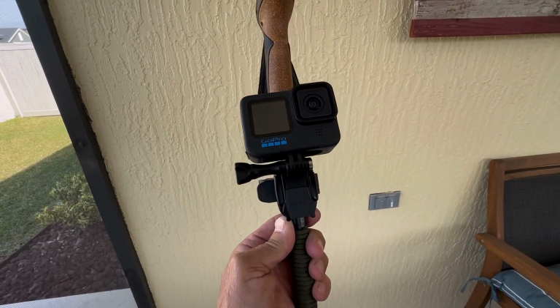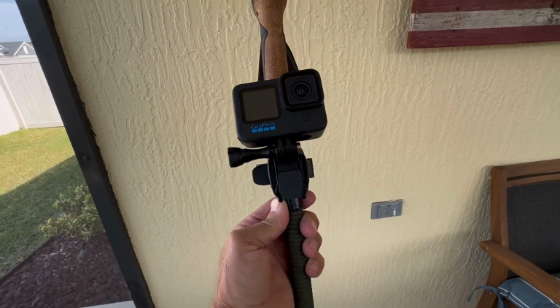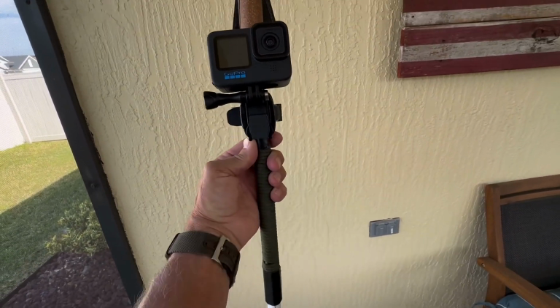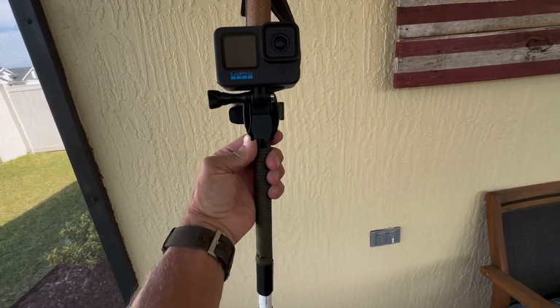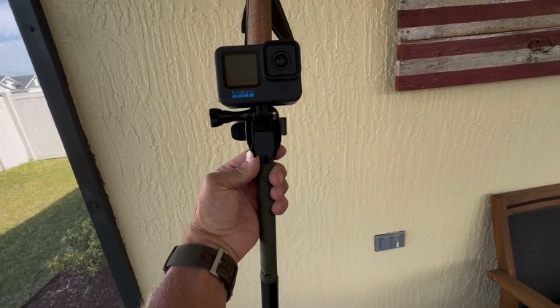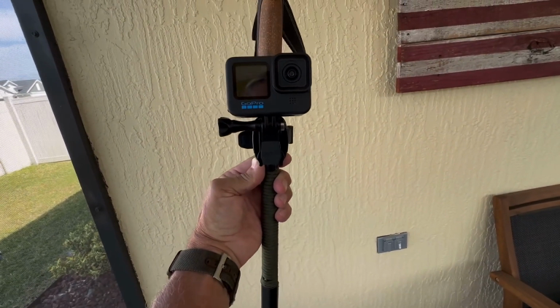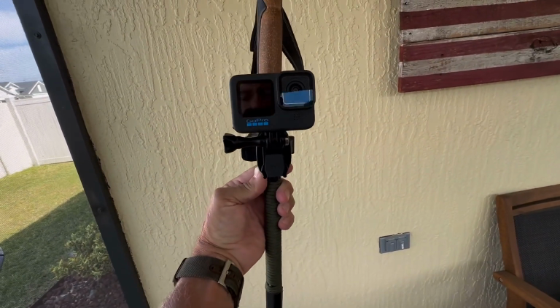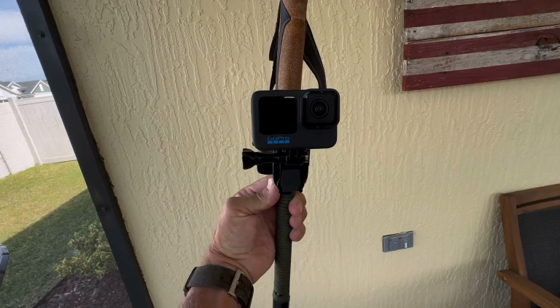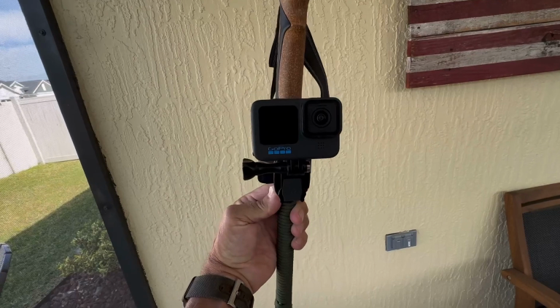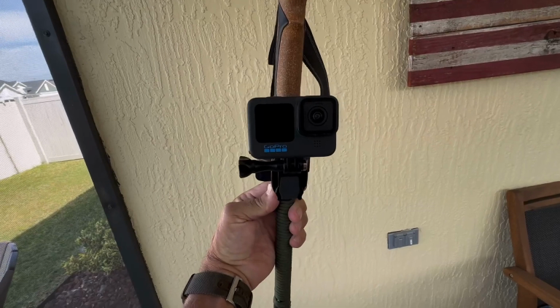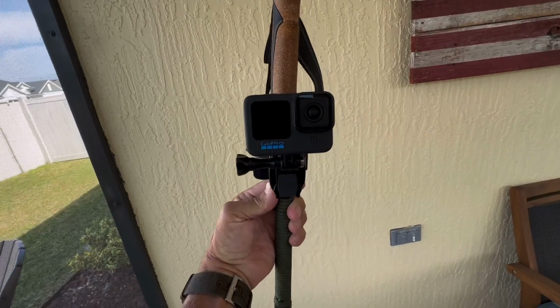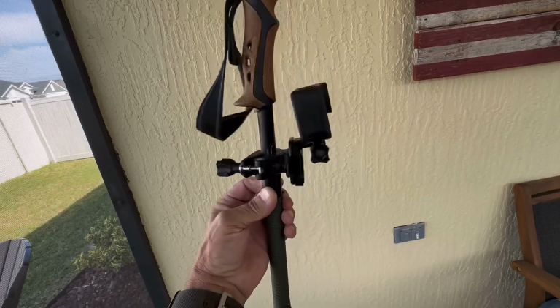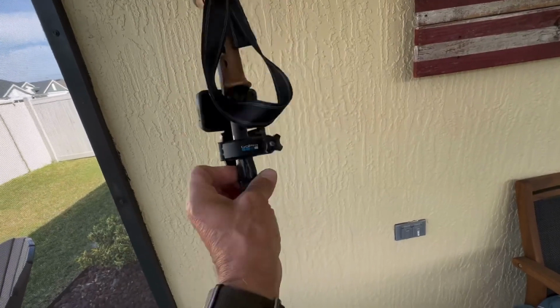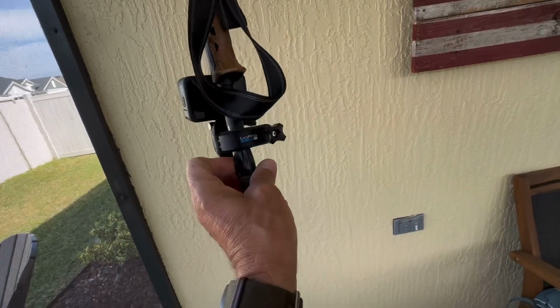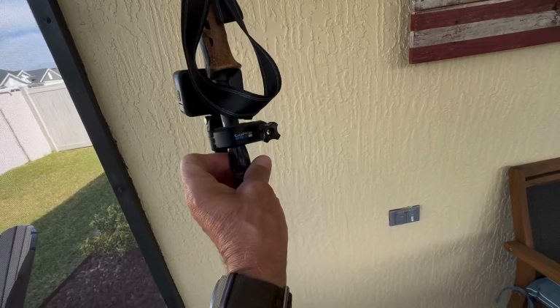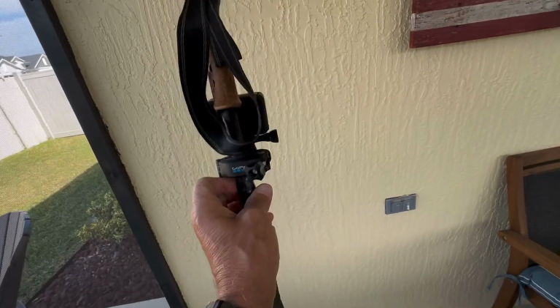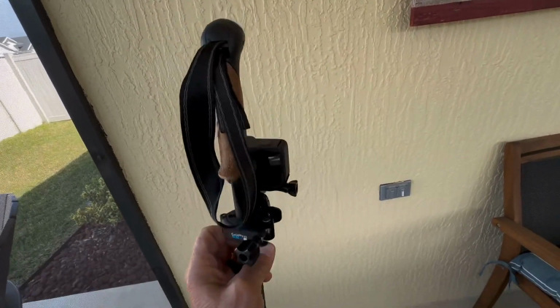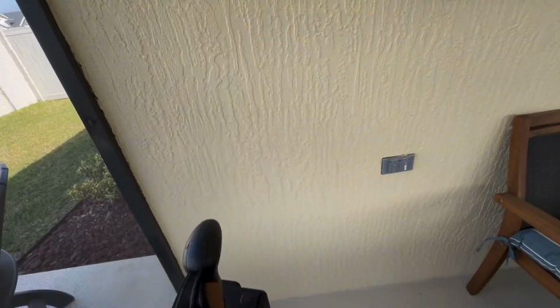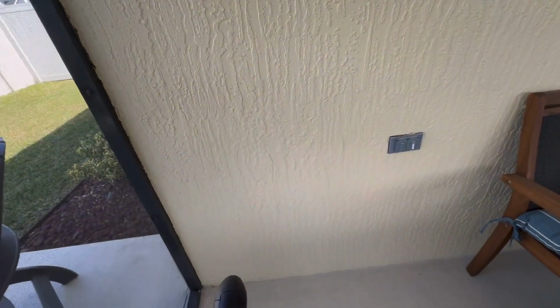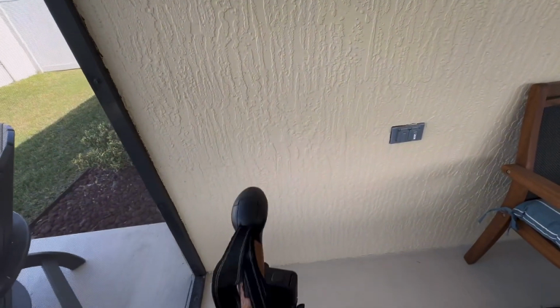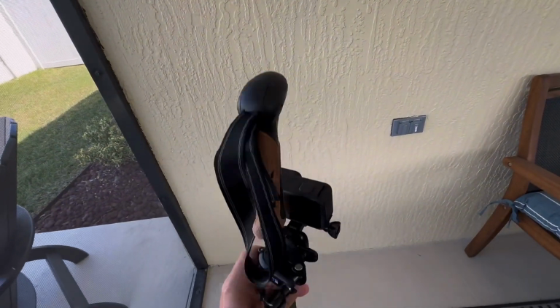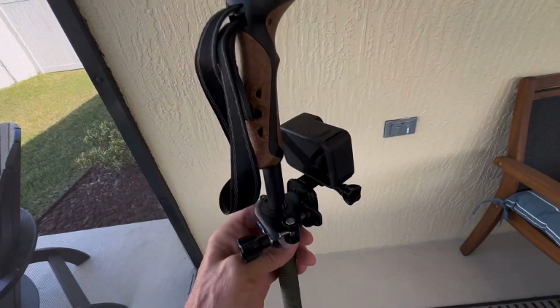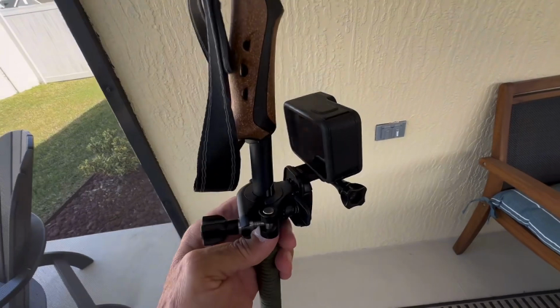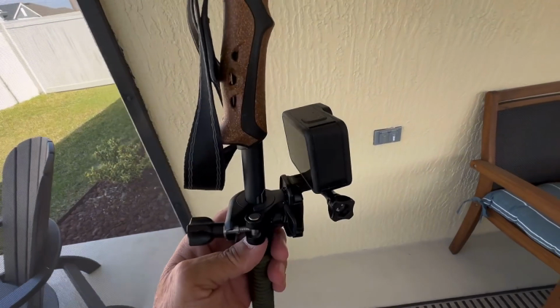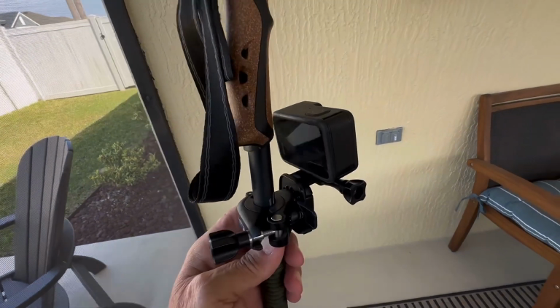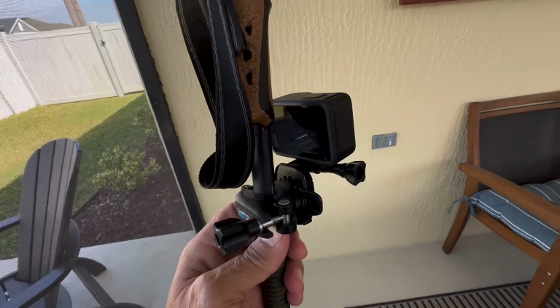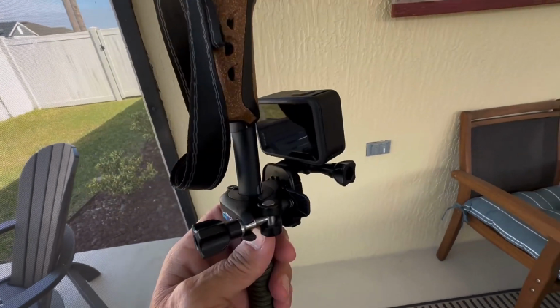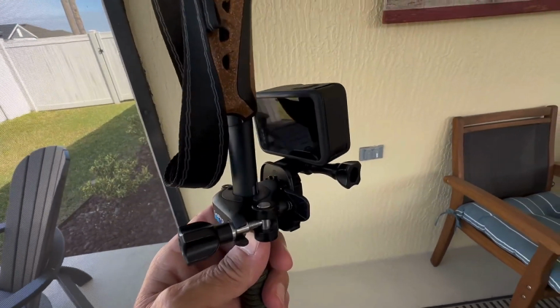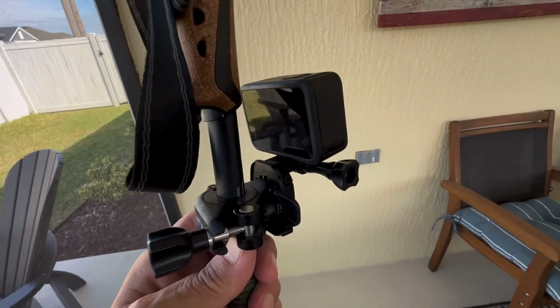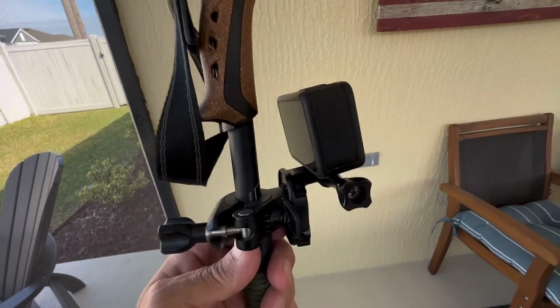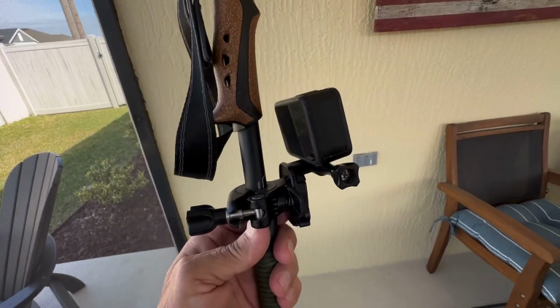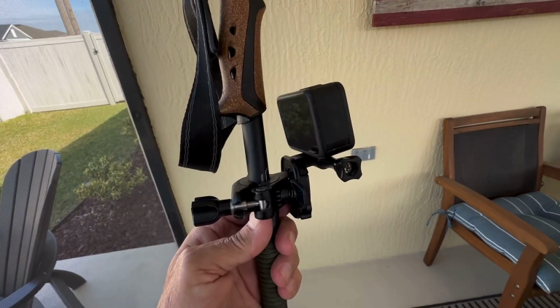And then I just kind of hold this up as I'm walking to shoot myself, or I can do it this way and I'm not actually carrying it. So that was a biggie for me. All right, hope this helps you out.